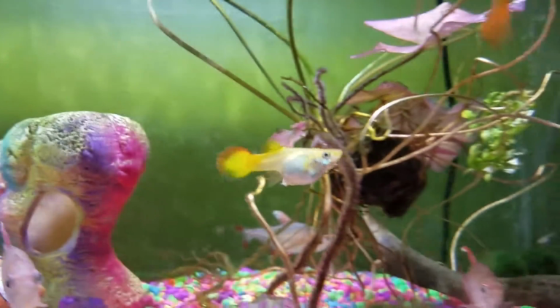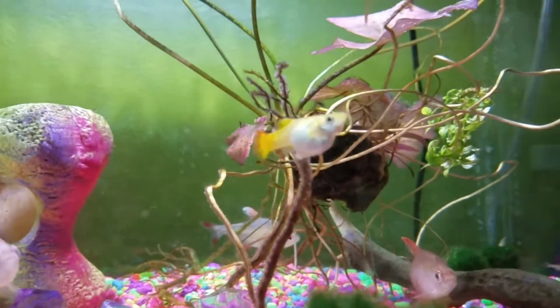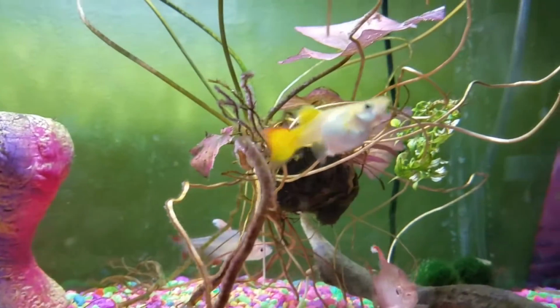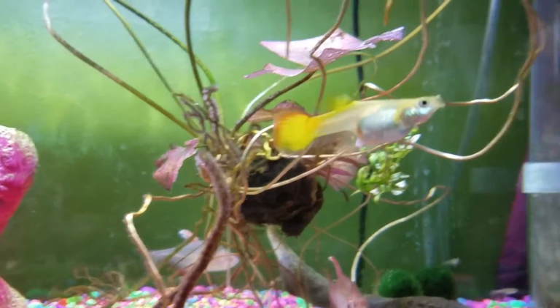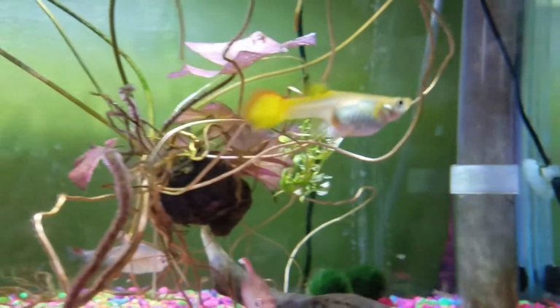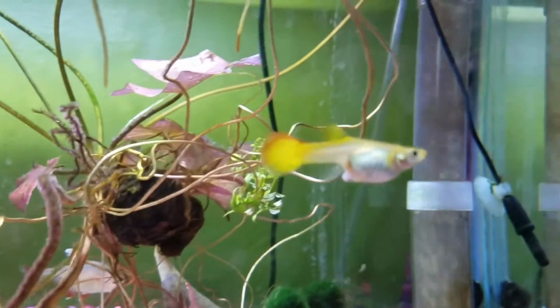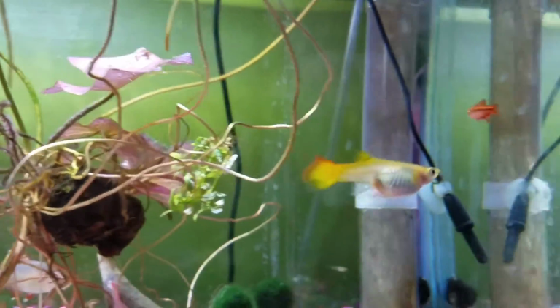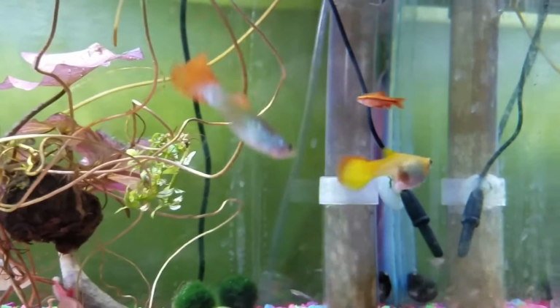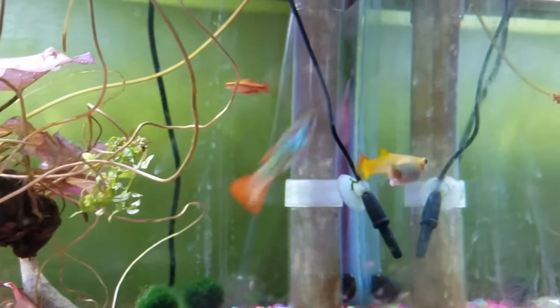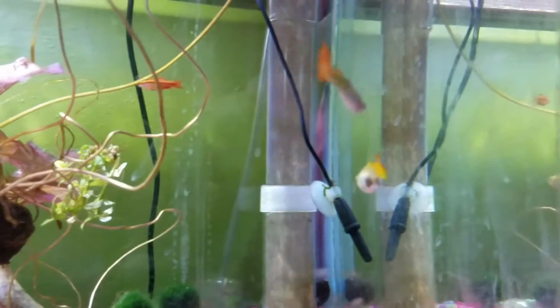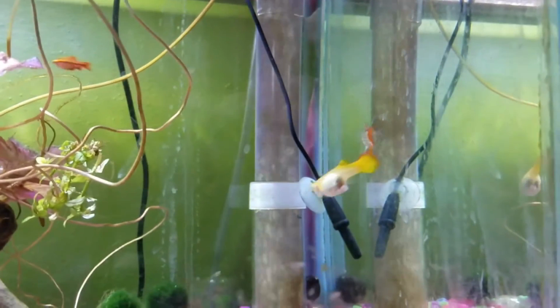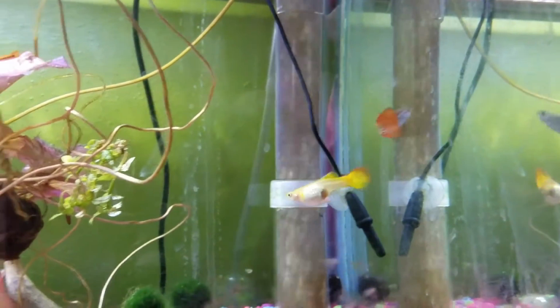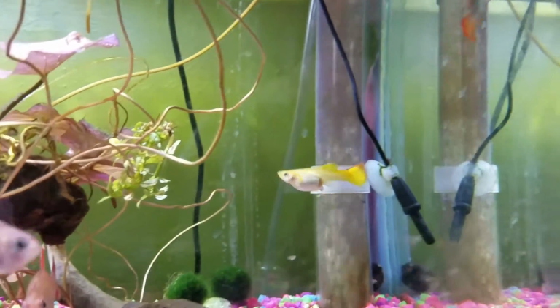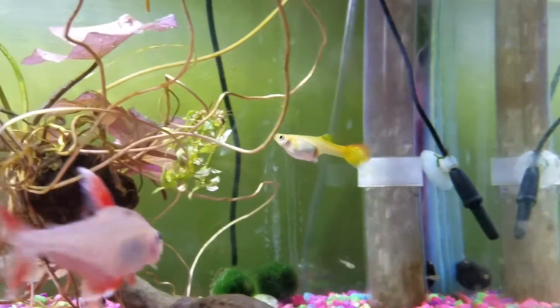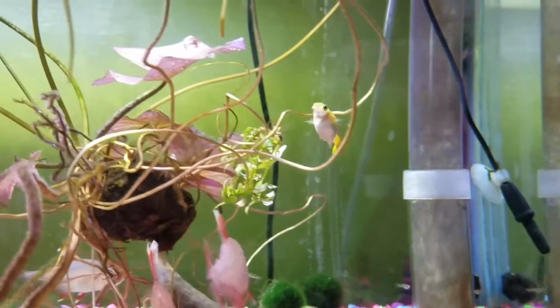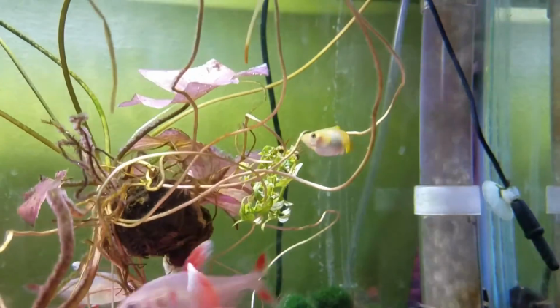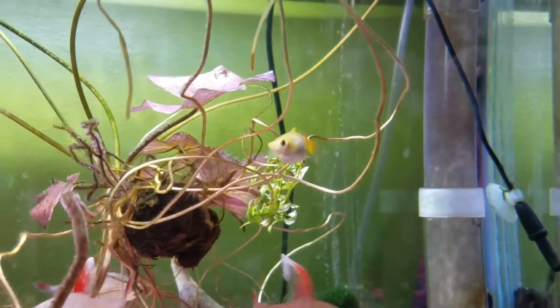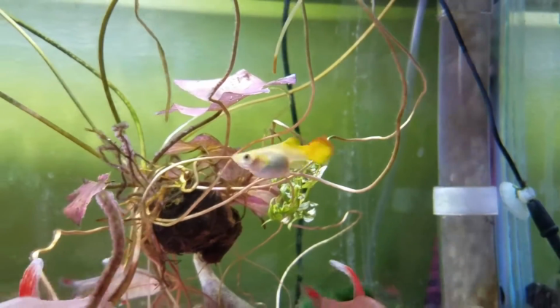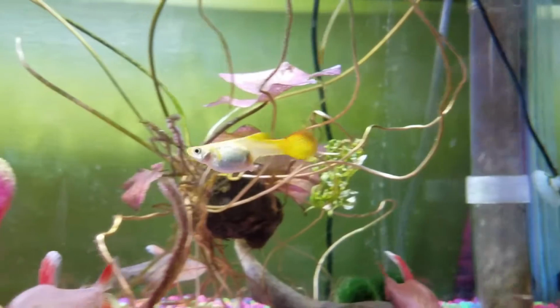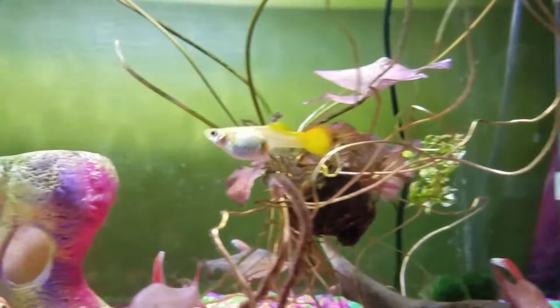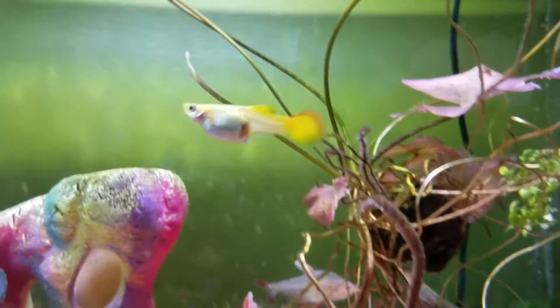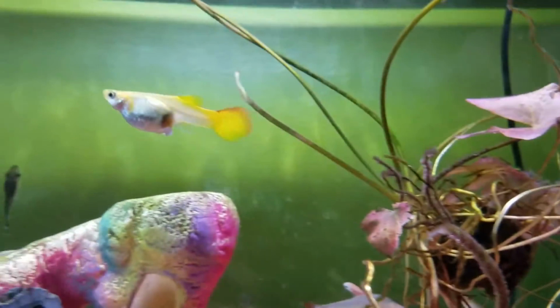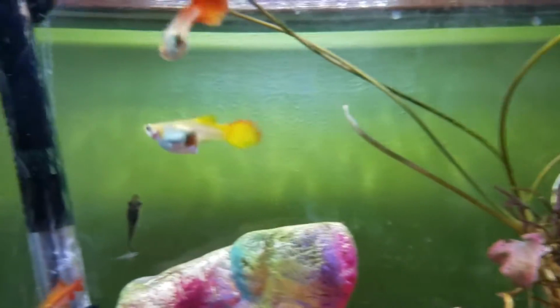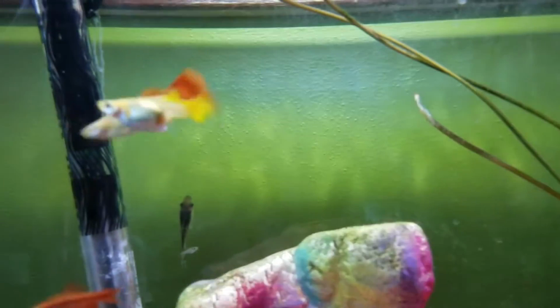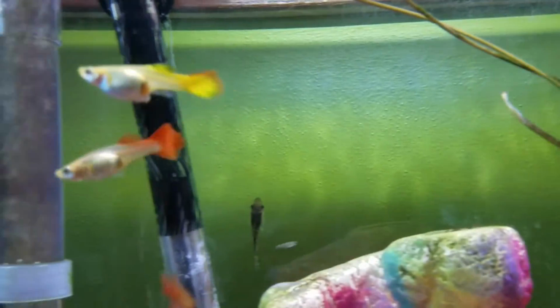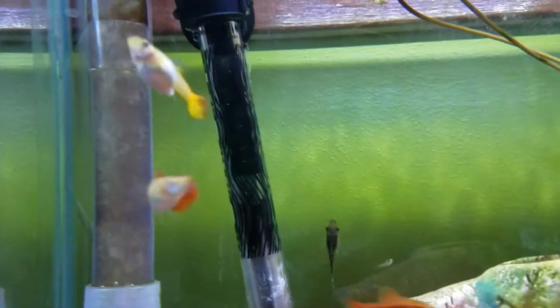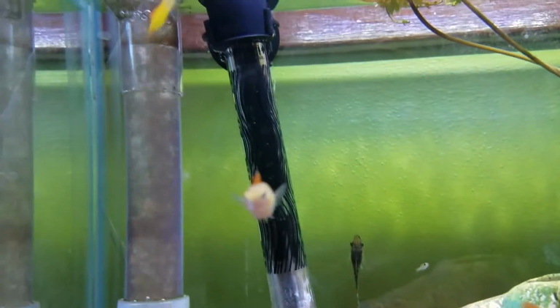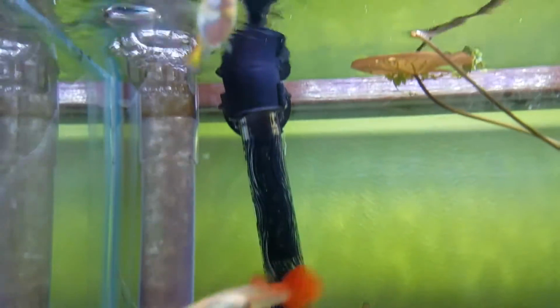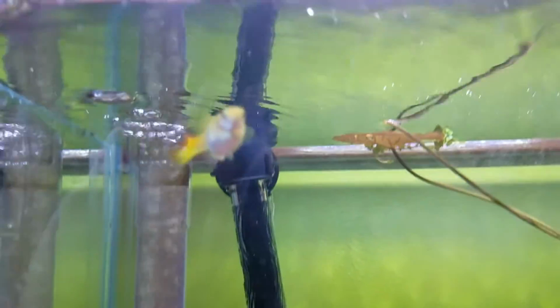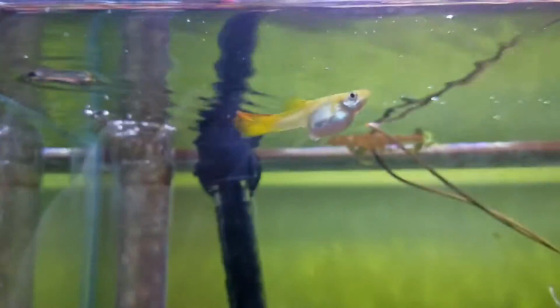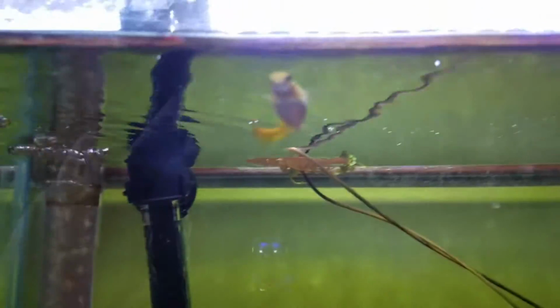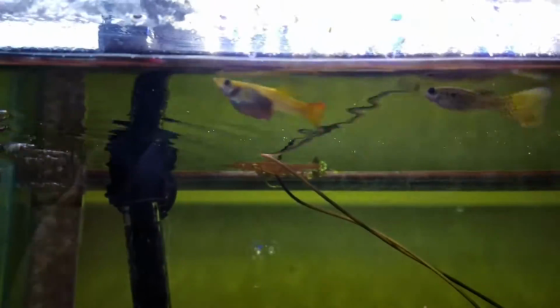Most people recommend euthanizing the fish, so in a day or two, if it hasn't resolved itself and she seems to be suffering, I might just throw her into the cichlid tank and let them take care of it quickly. Otherwise, maybe it'll fix itself — I don't know, I only did a little bit of googling.